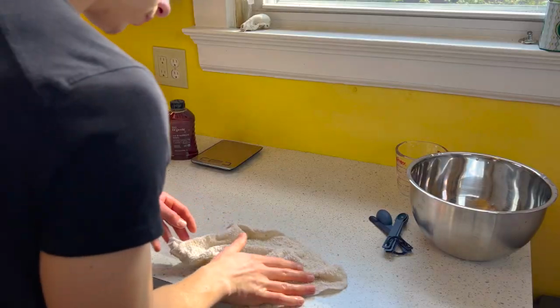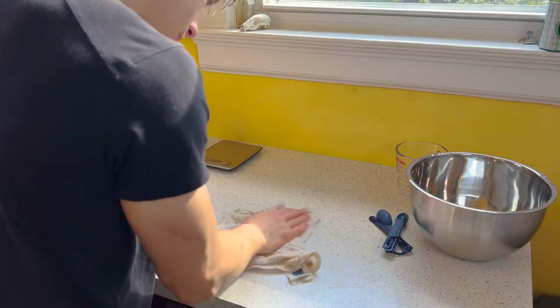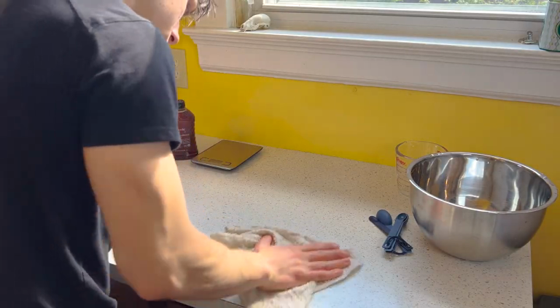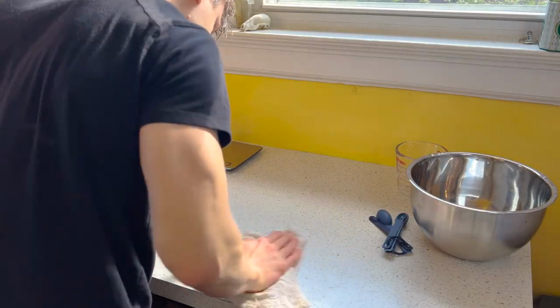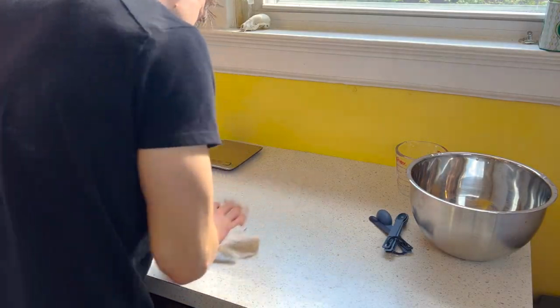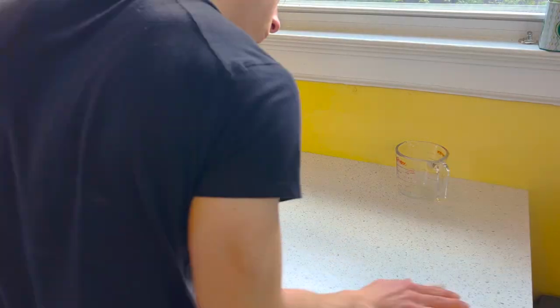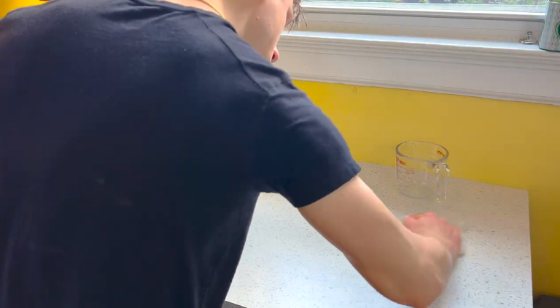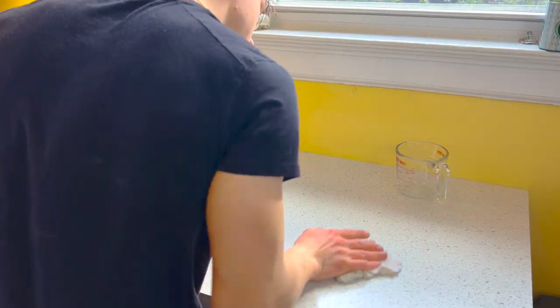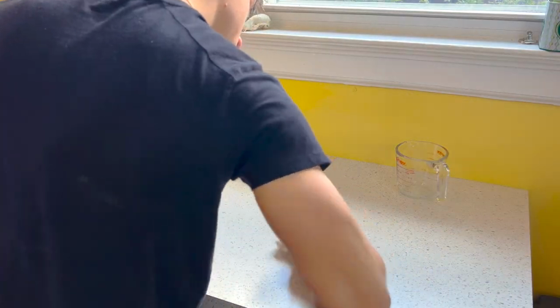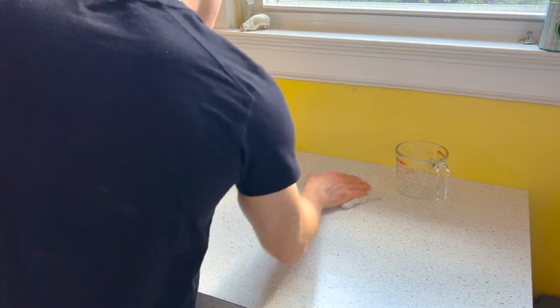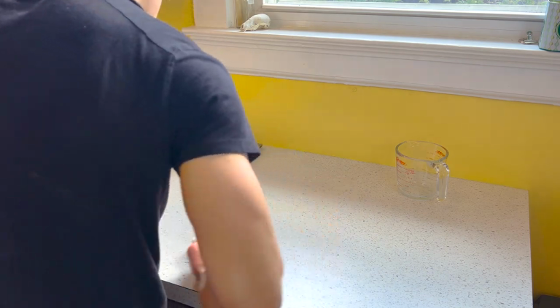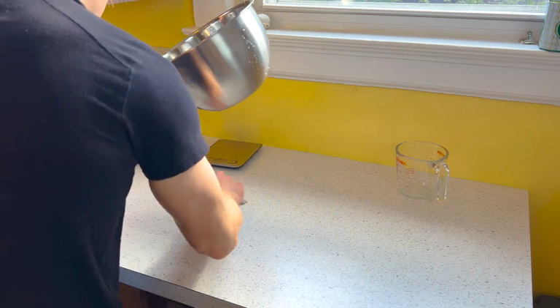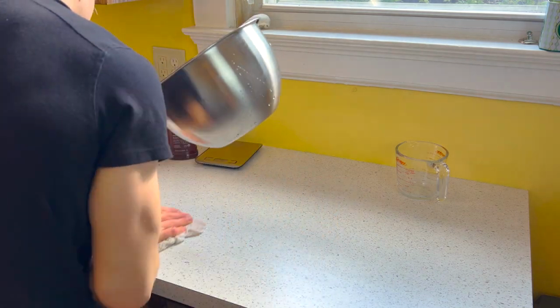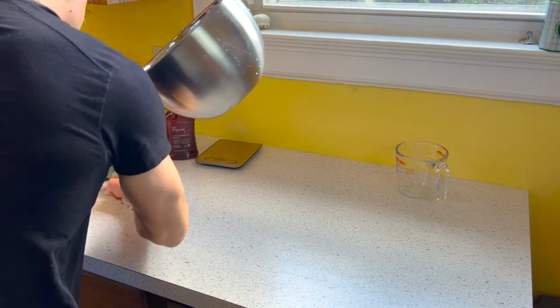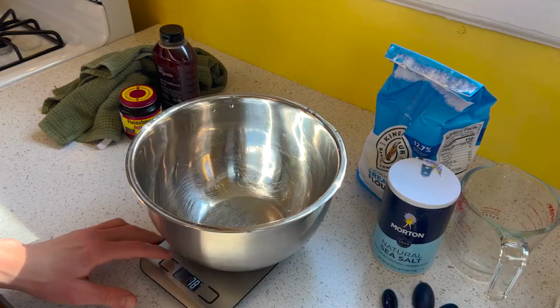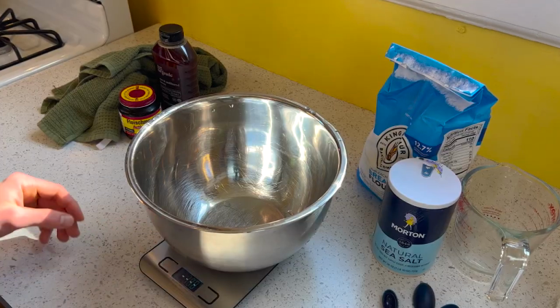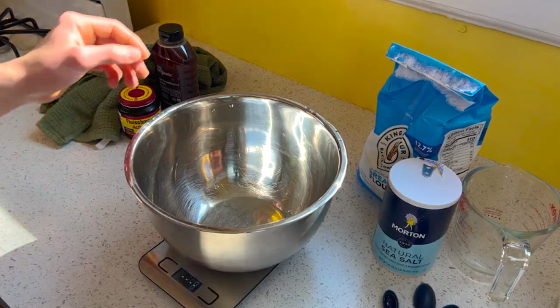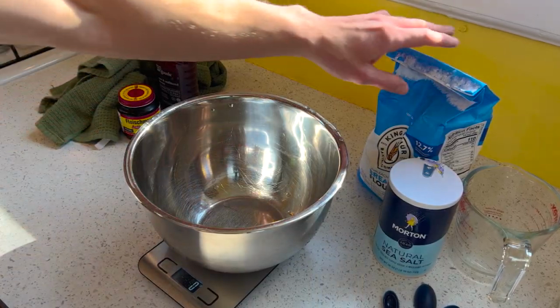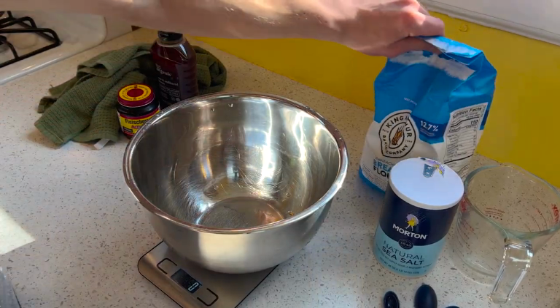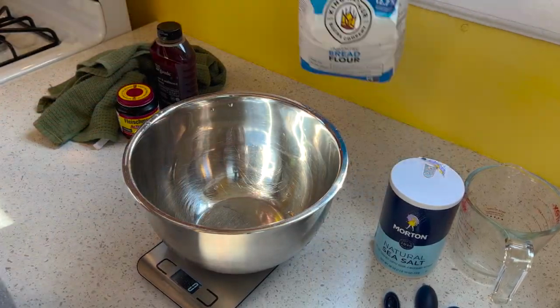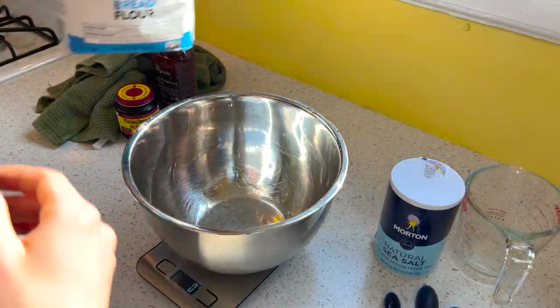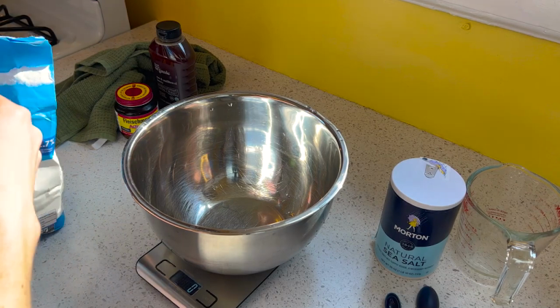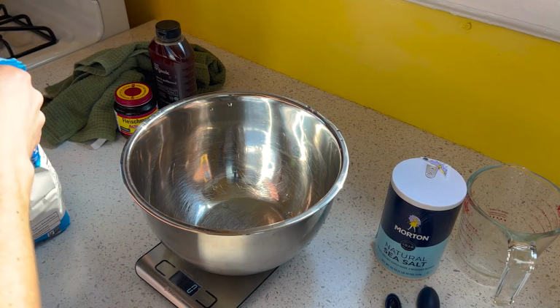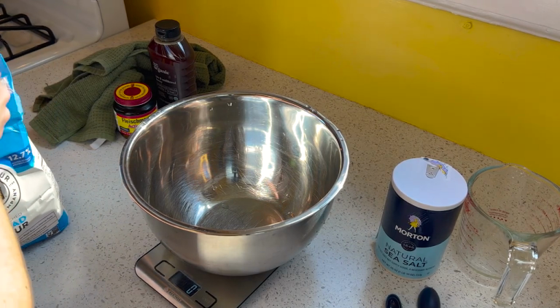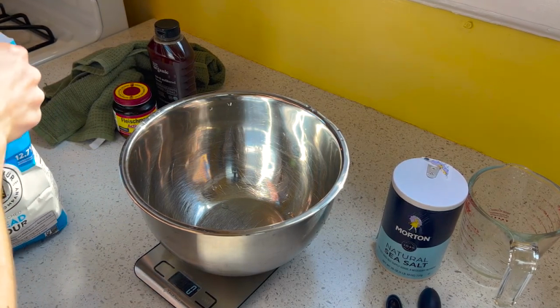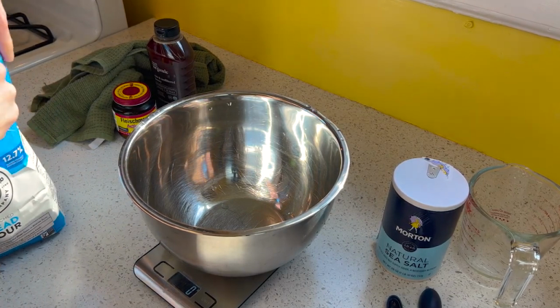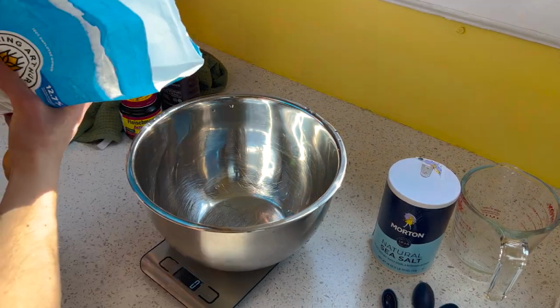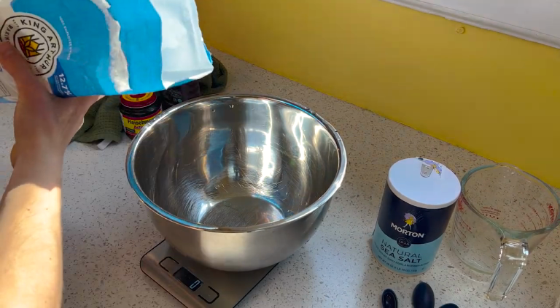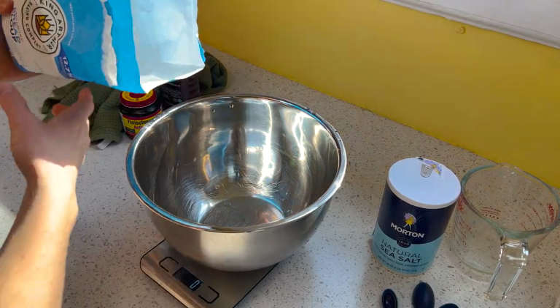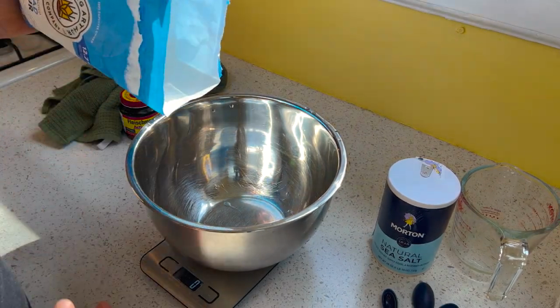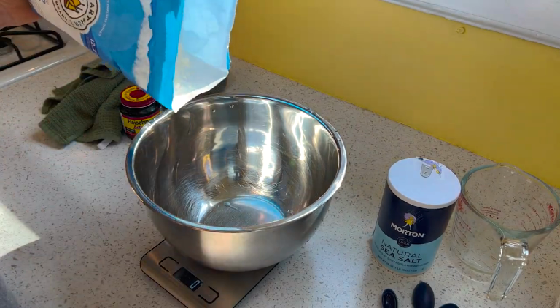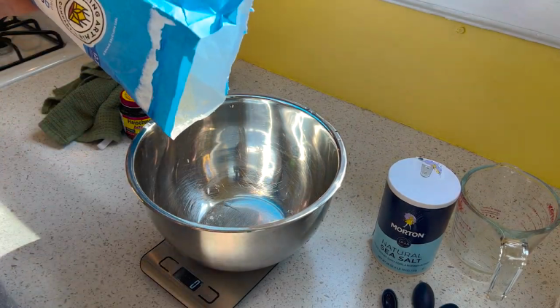It's an incredibly simple recipe — no fancy stand mixers, bread machines, or elusive ingredients. Even if you haven't made bread before, it's hard to mess this up. Sure, you can buy some pre-made stuff from the store, but it won't even come close in terms of texture and flavor.